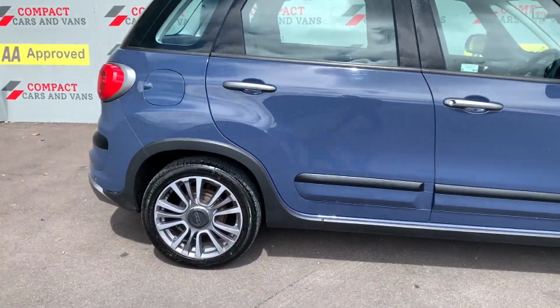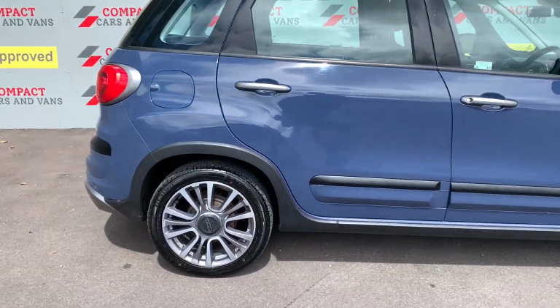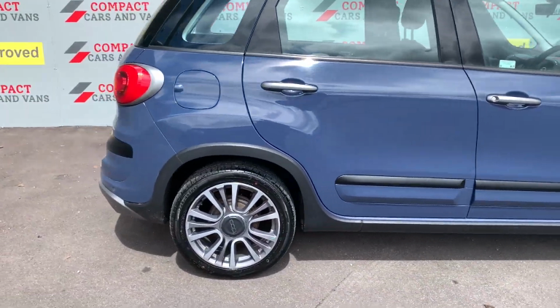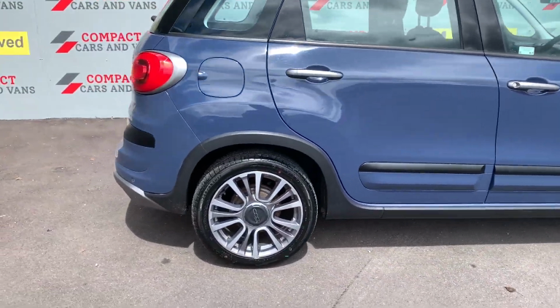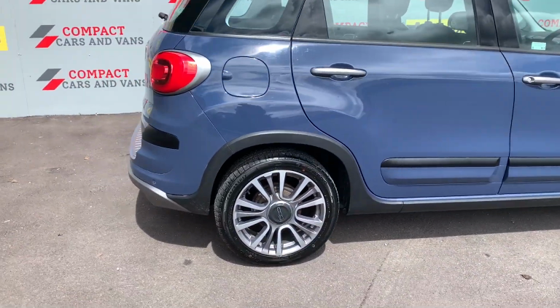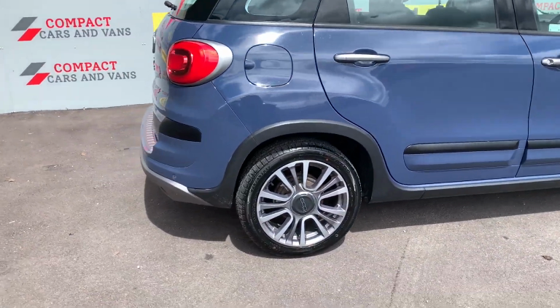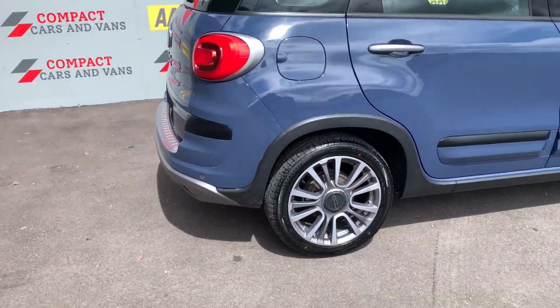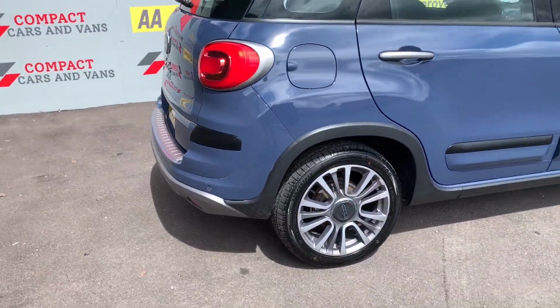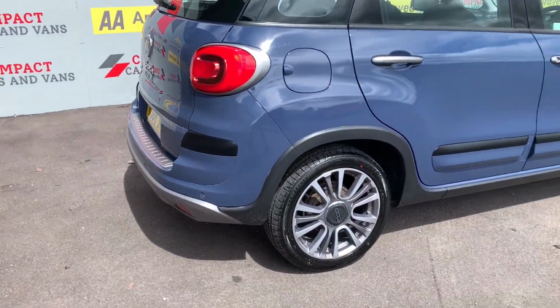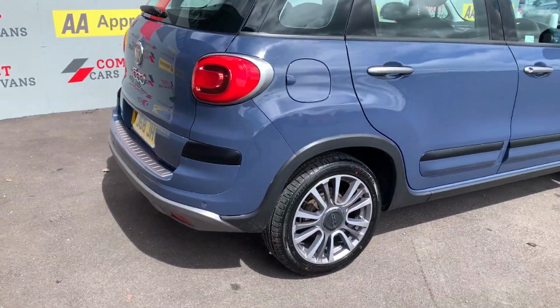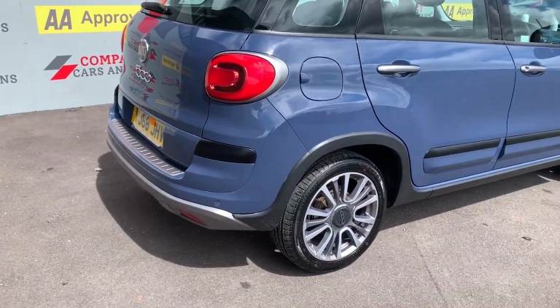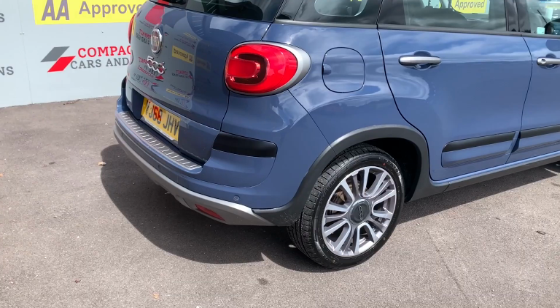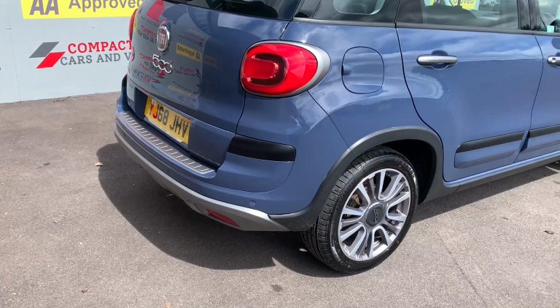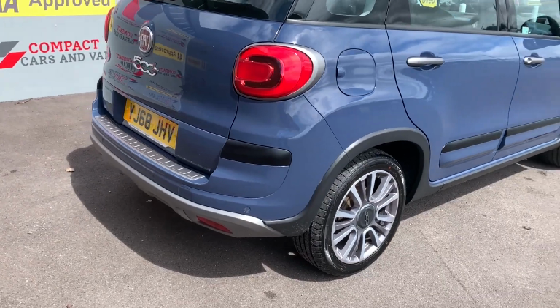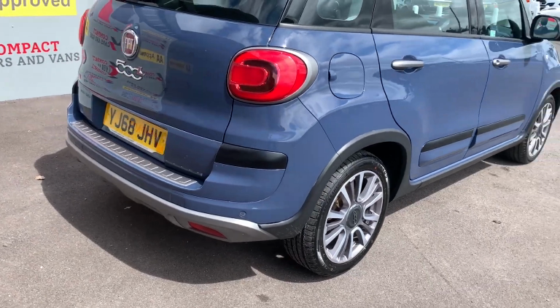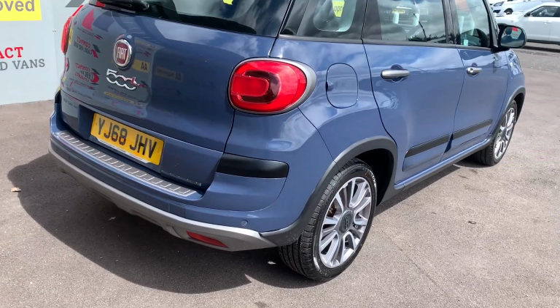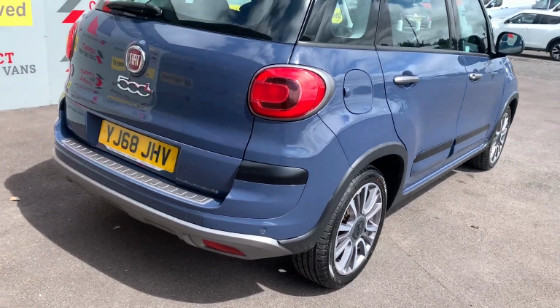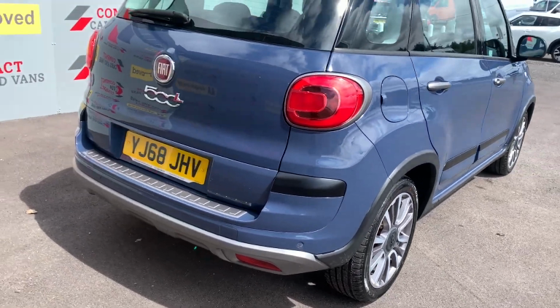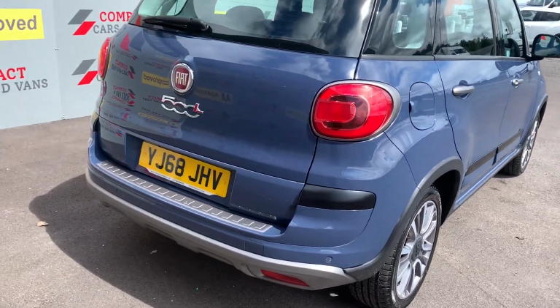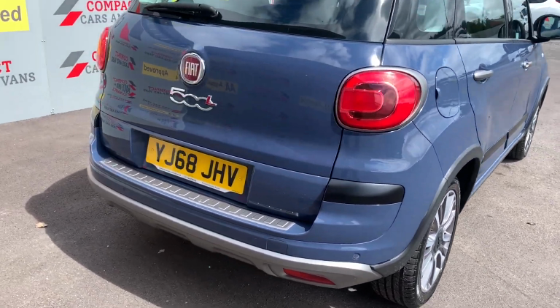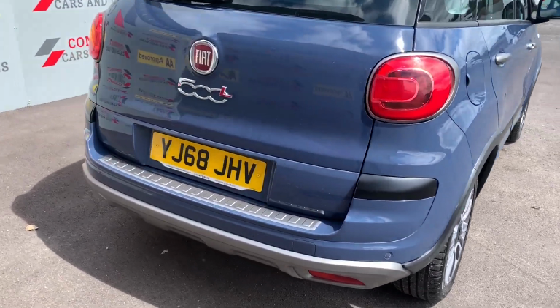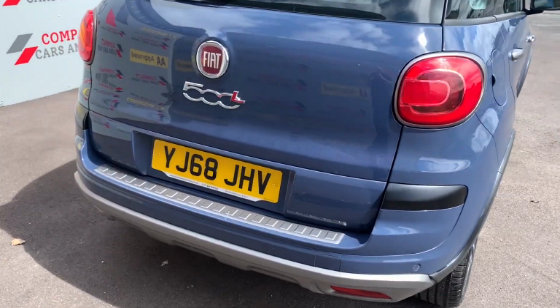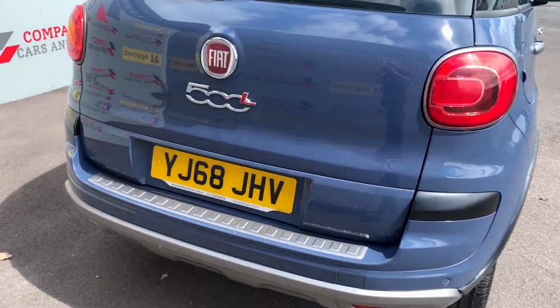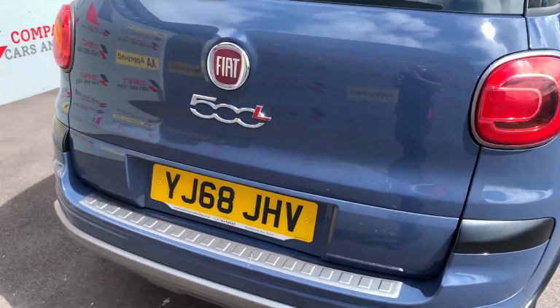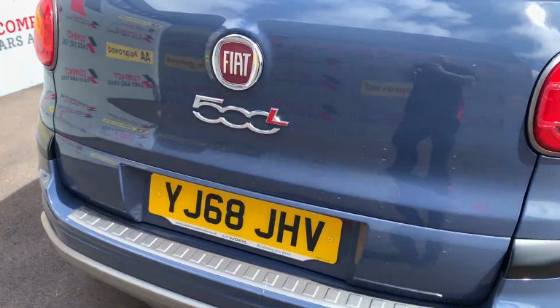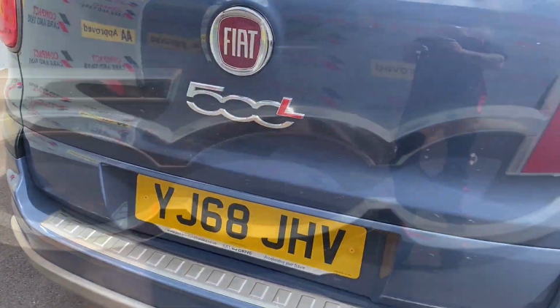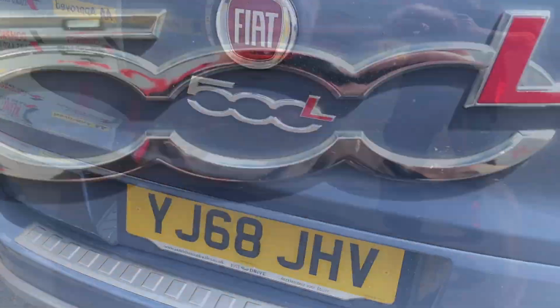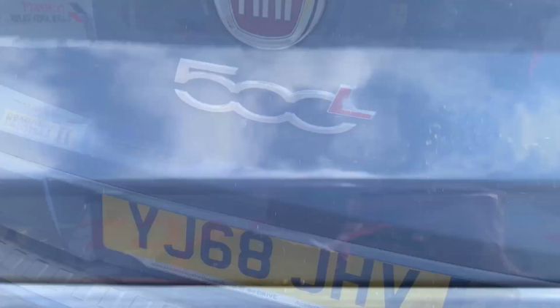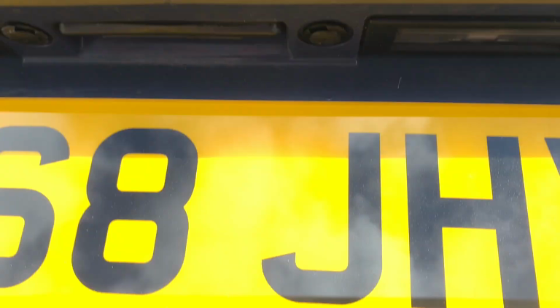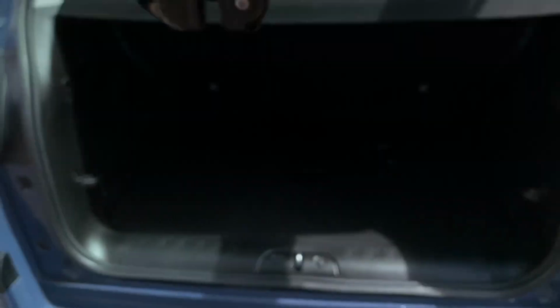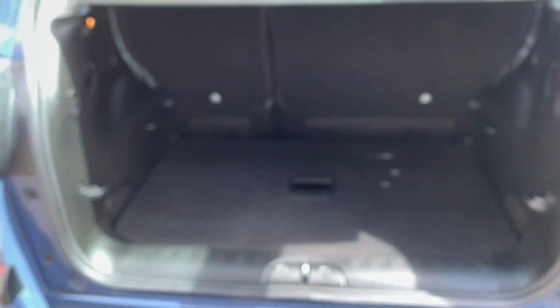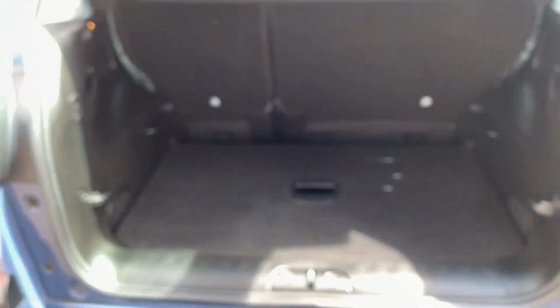The Fiat 500L is a spacious vehicle that will suit so many people for so many needs. And as you'll see shortly, it is both luxurious and stylish on the interior.